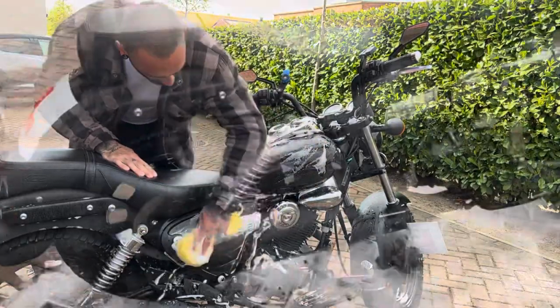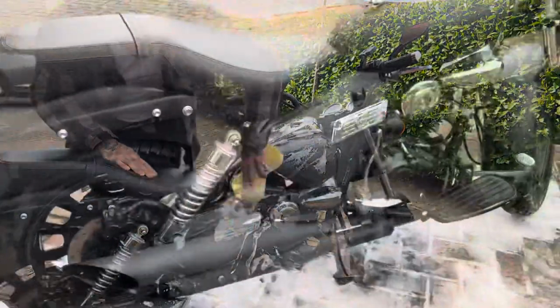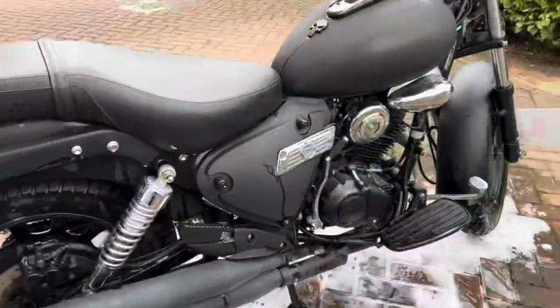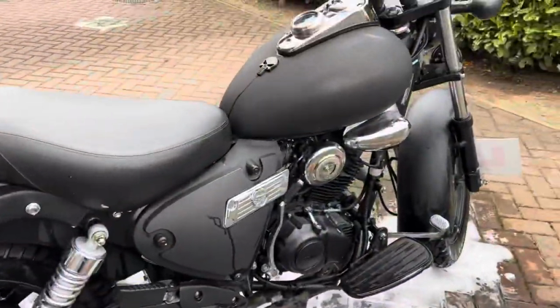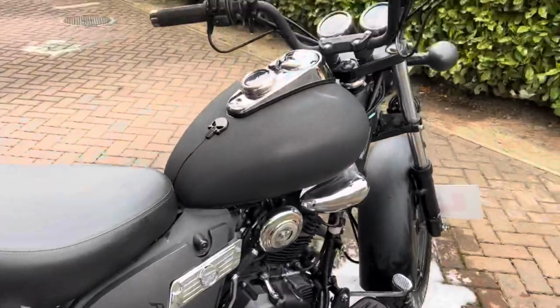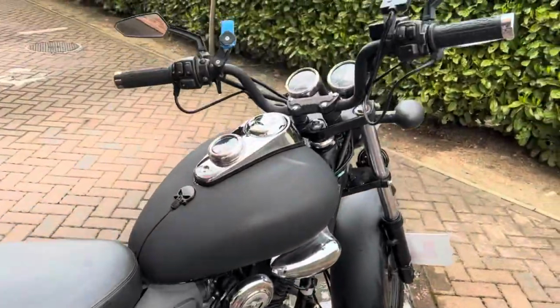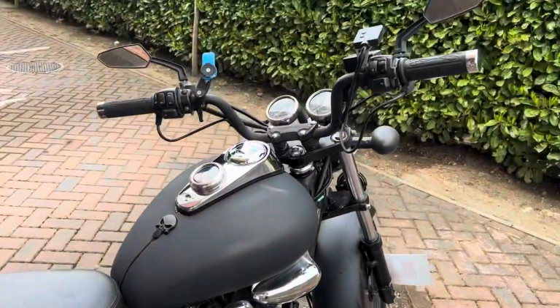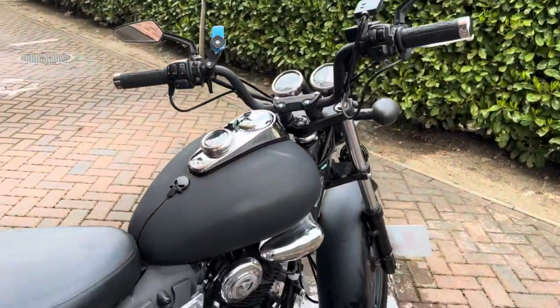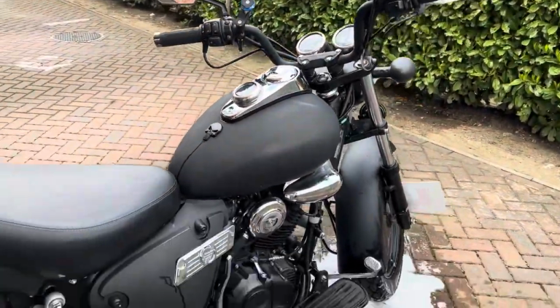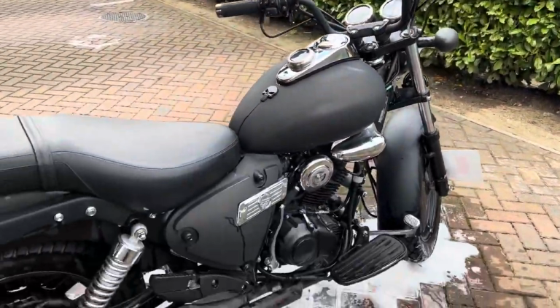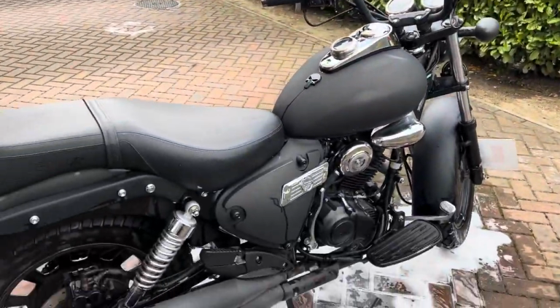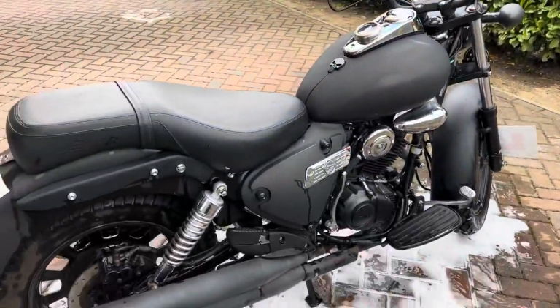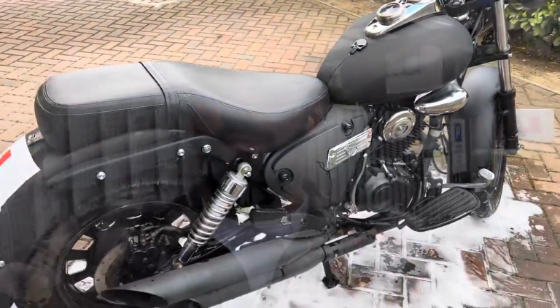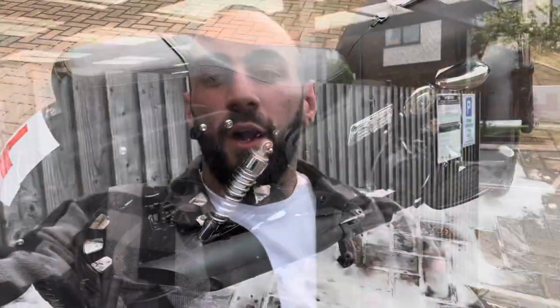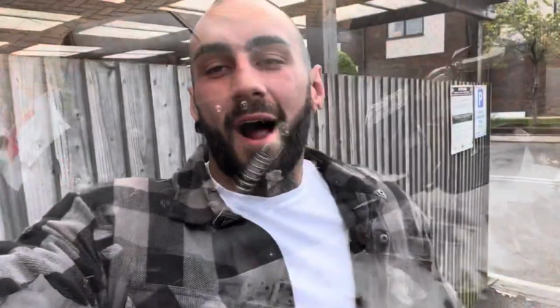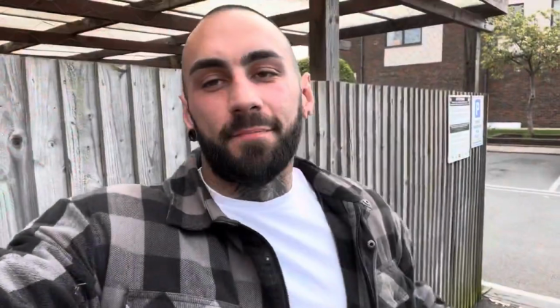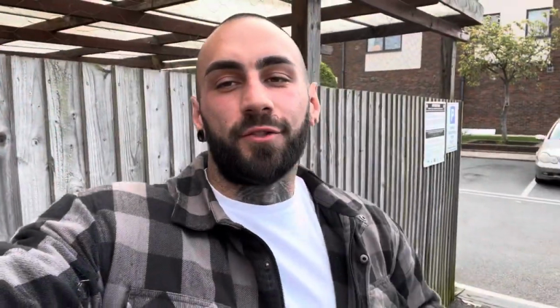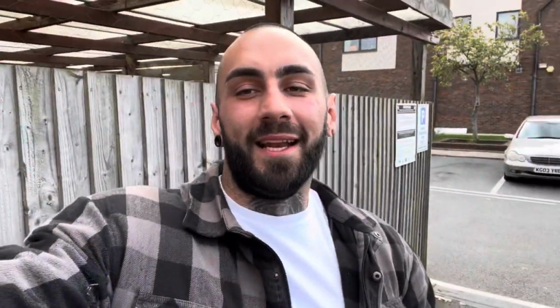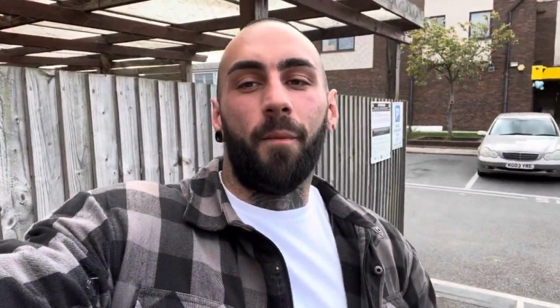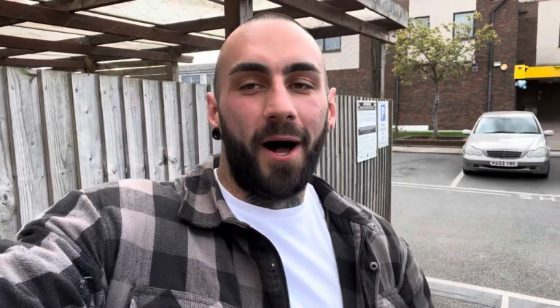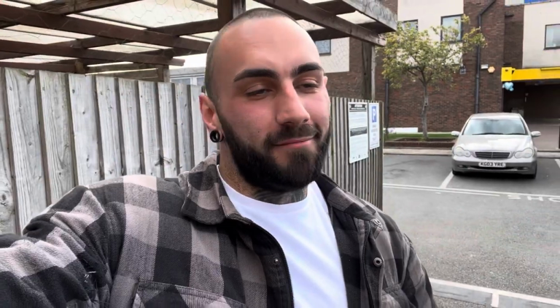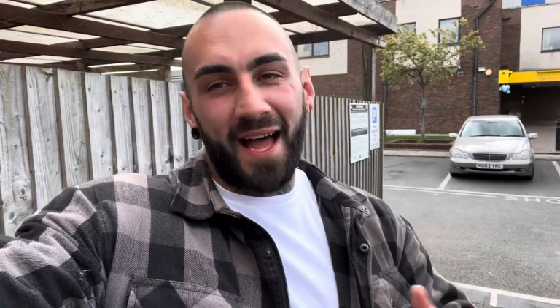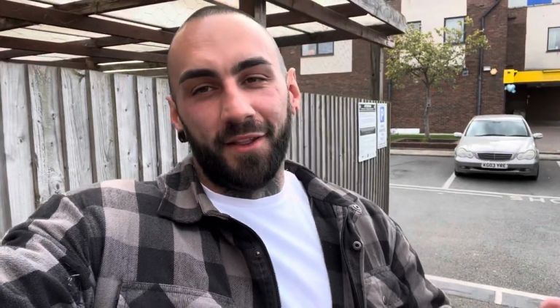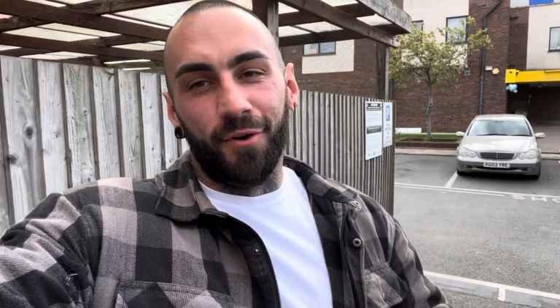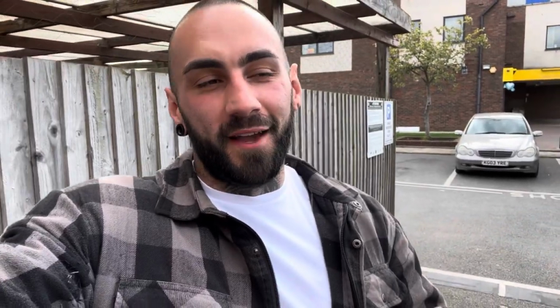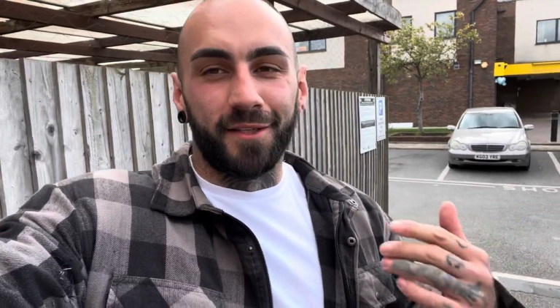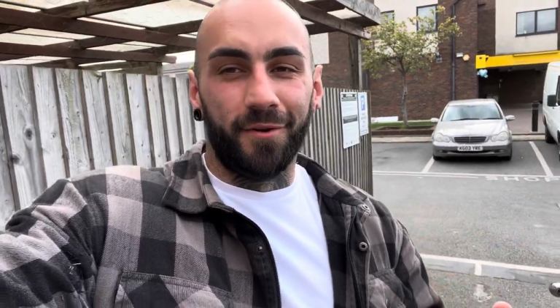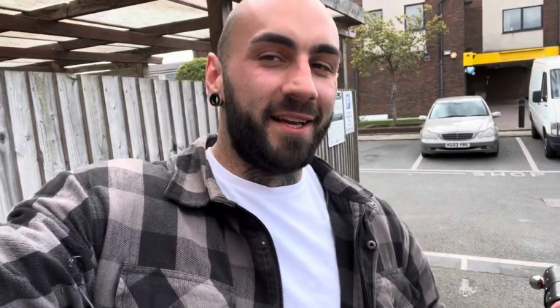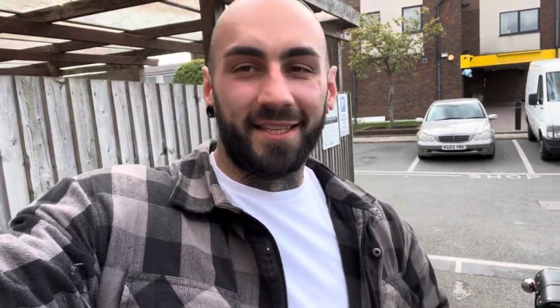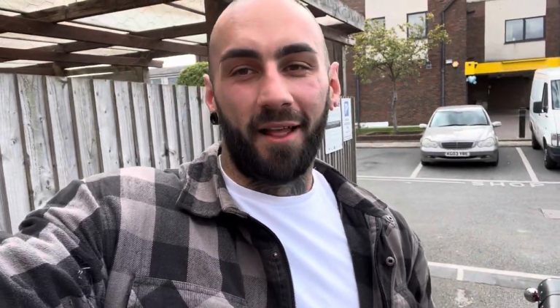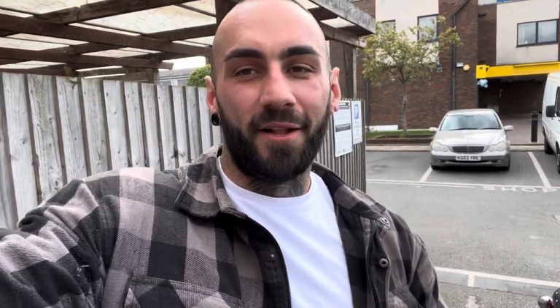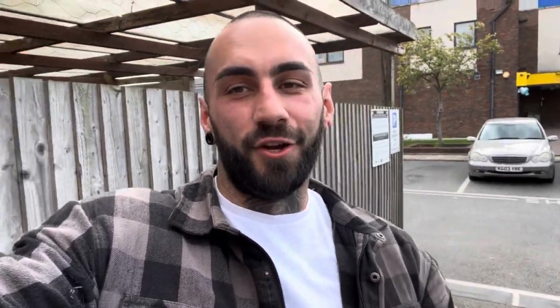And there we go guys, she is all nice and clean. Now let's get on with the video. My bike's all clean now, but that's not the important thing, because the important thing is this bike that I'm about to show you.